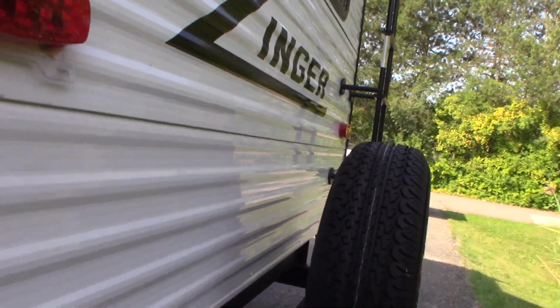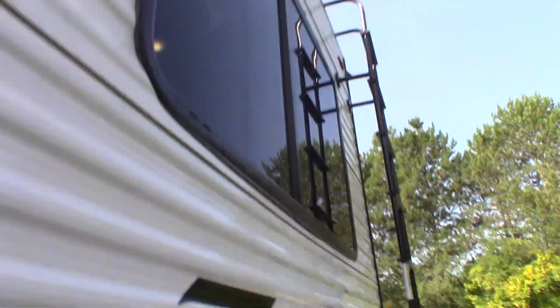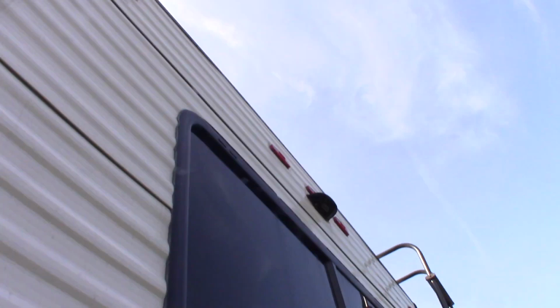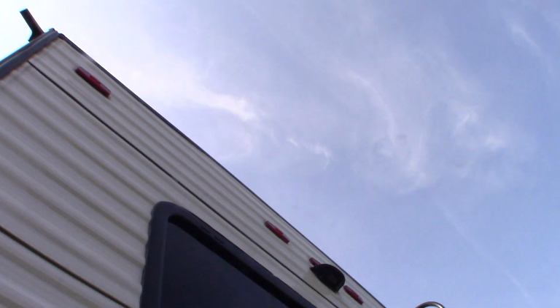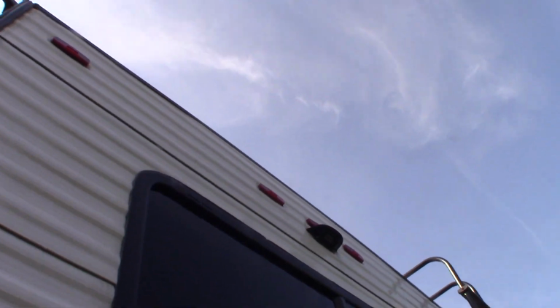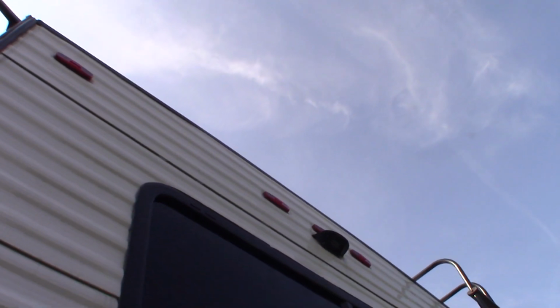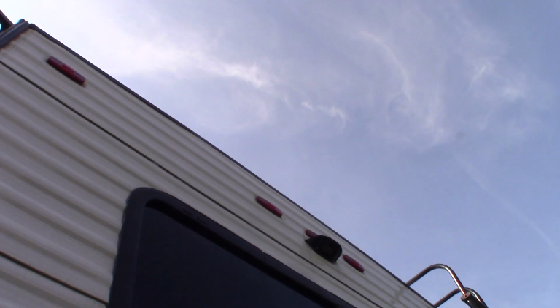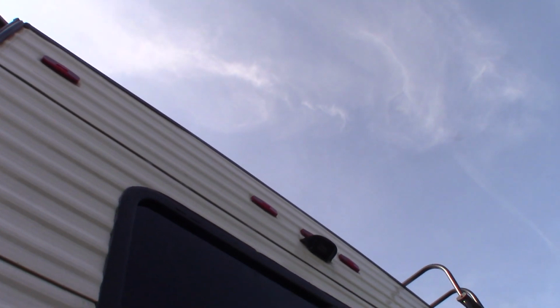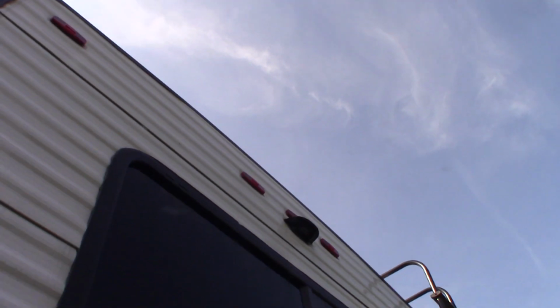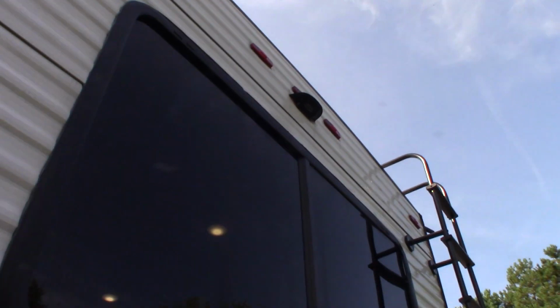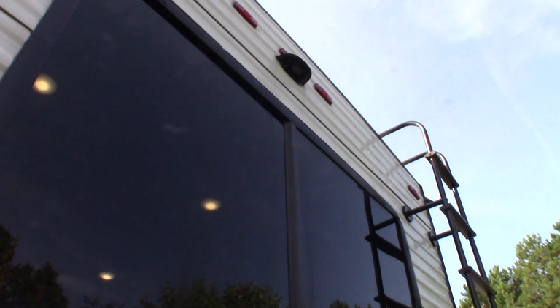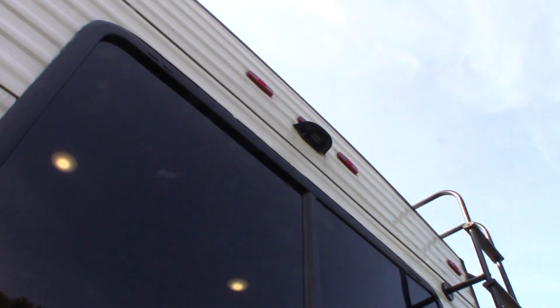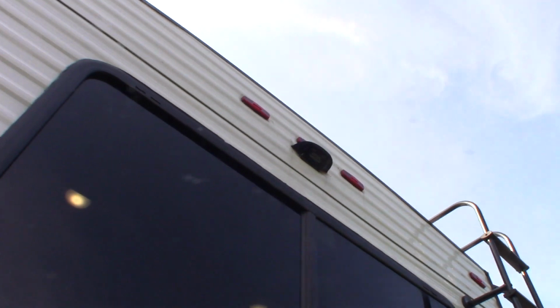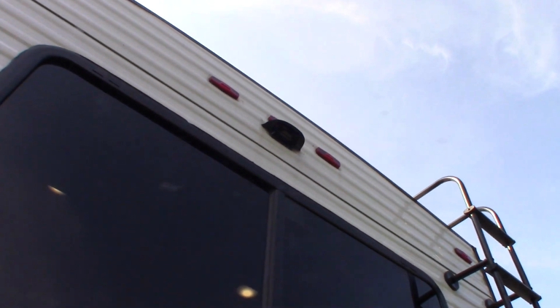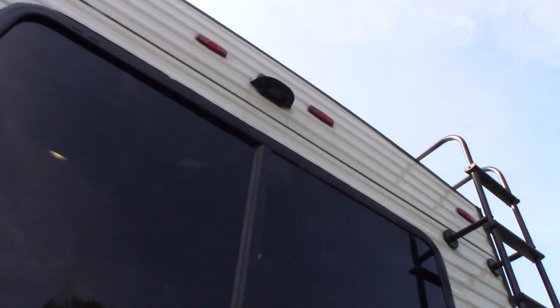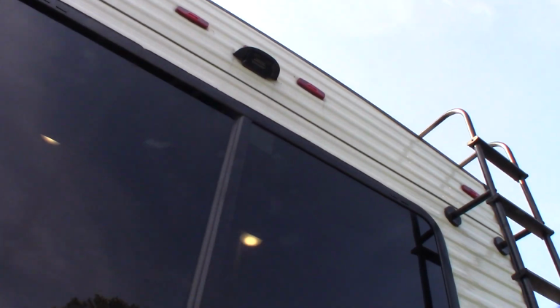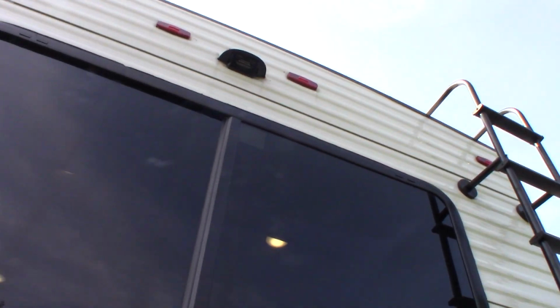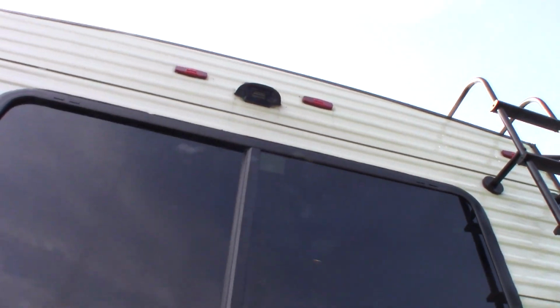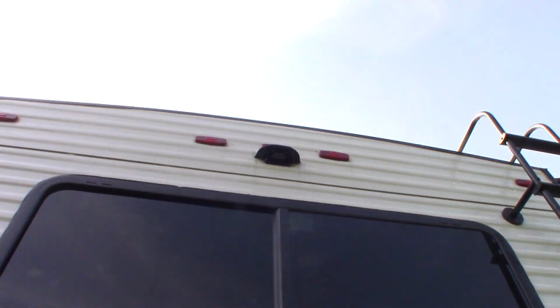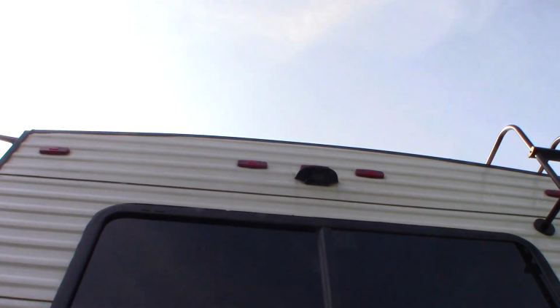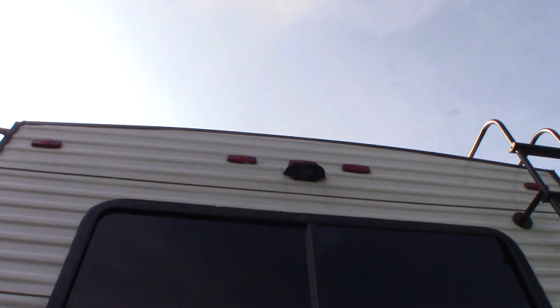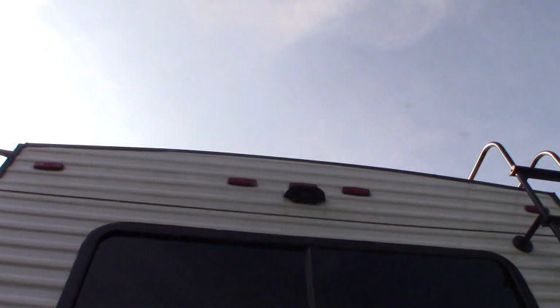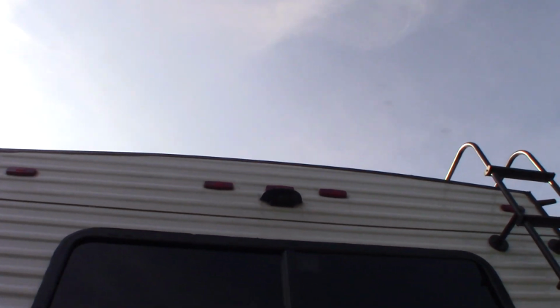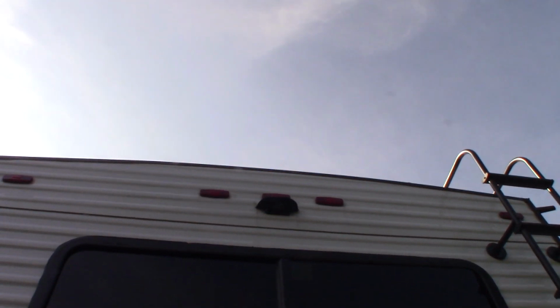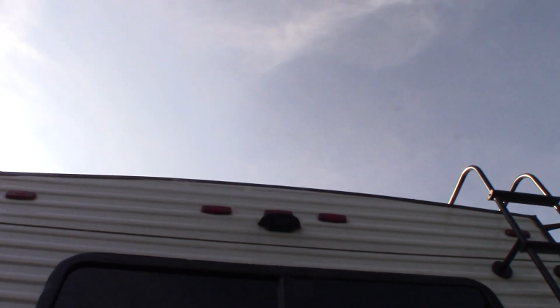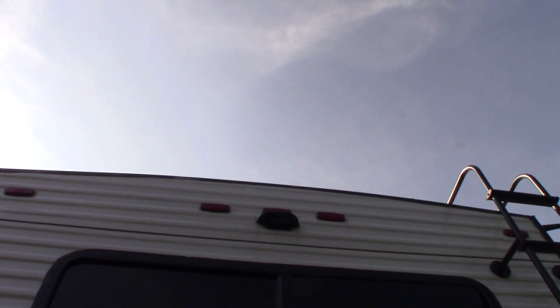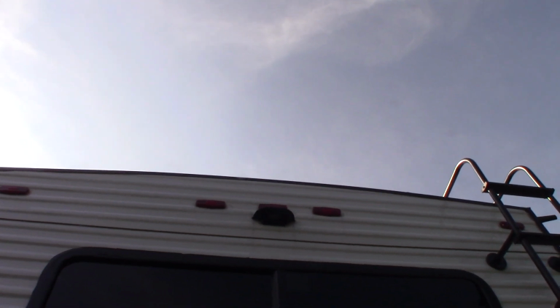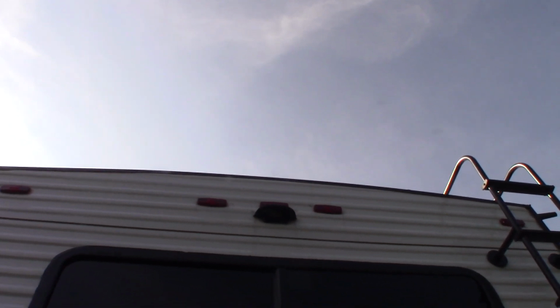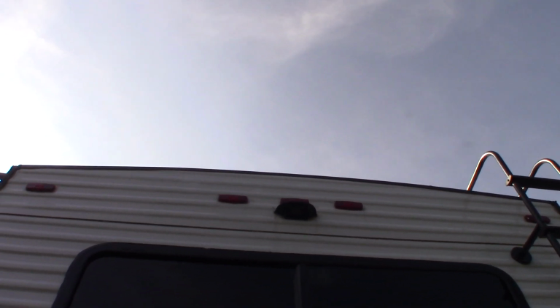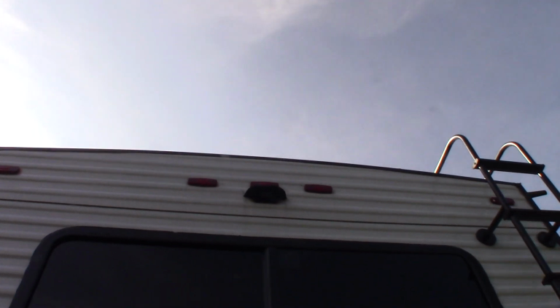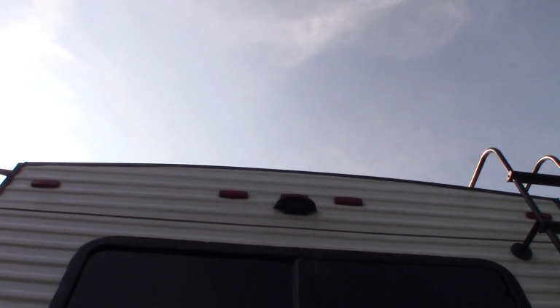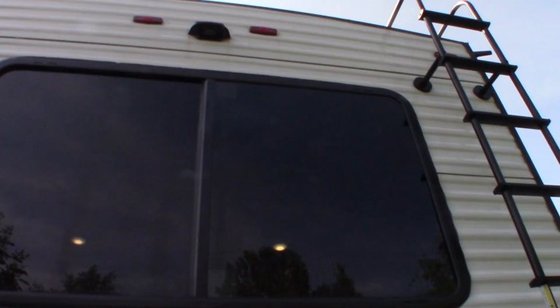We're pre-wired for a Furion backup camera kit — we do sell those here if you're interested. It obviously turns on when you're backing up, but you can also keep it running down the road if you want.